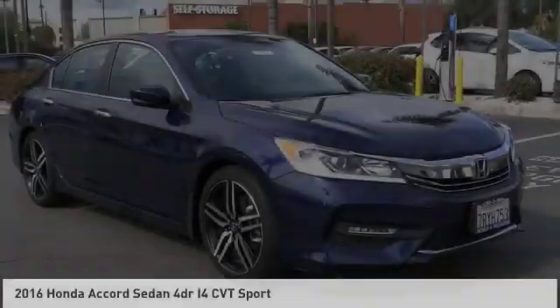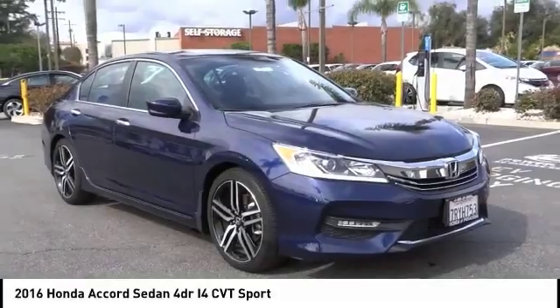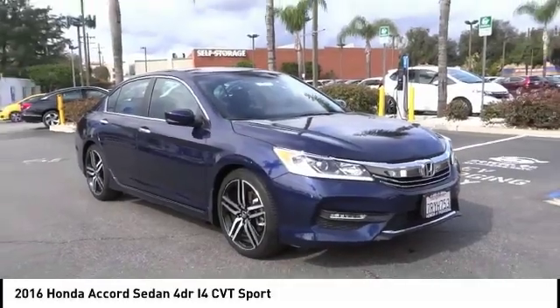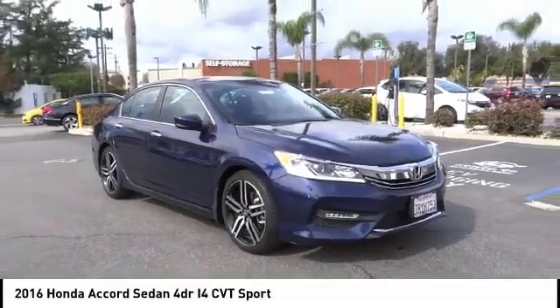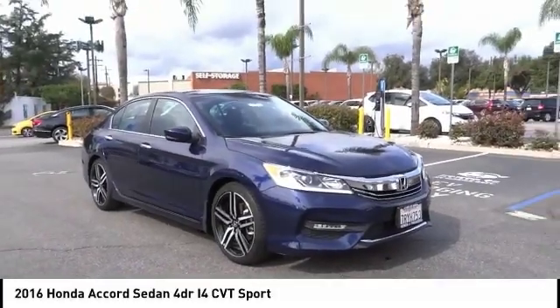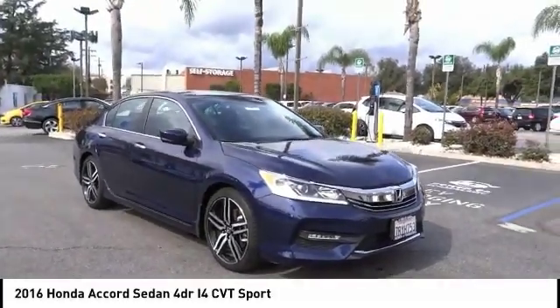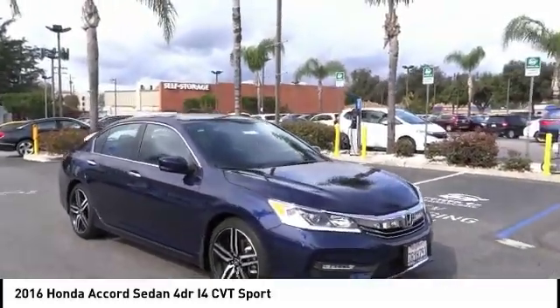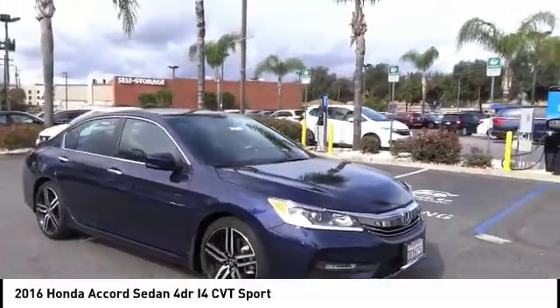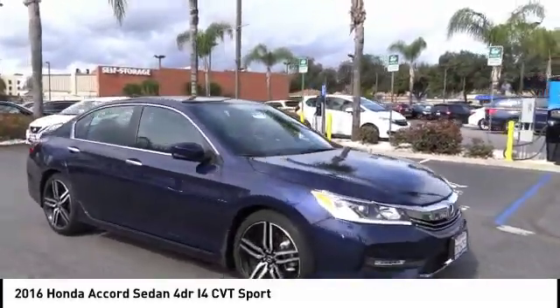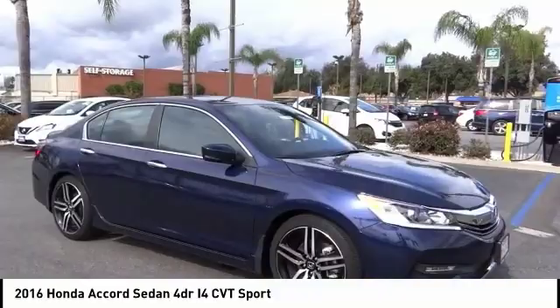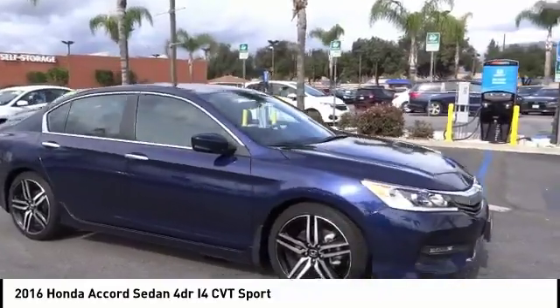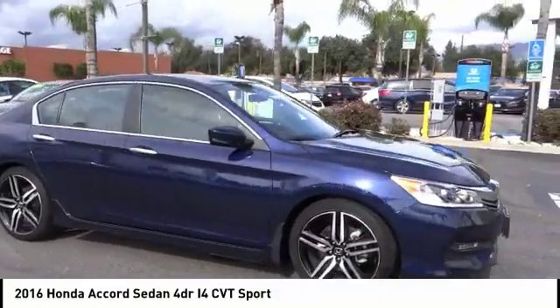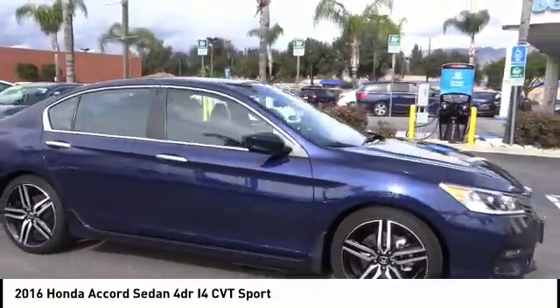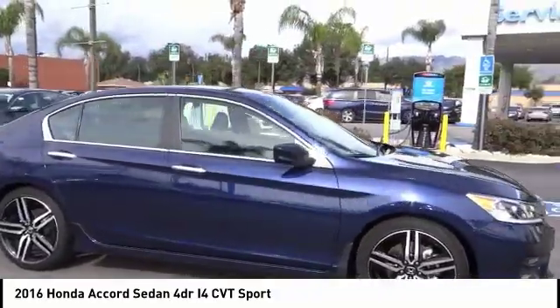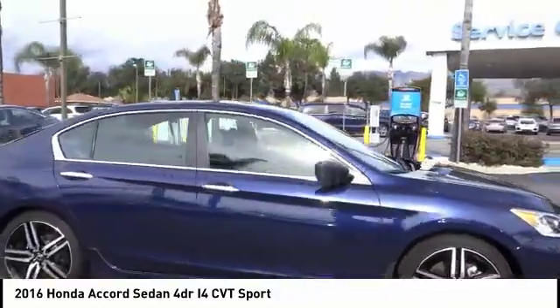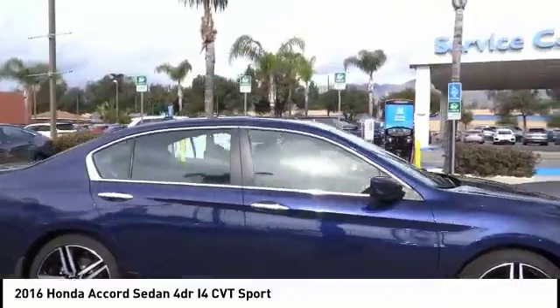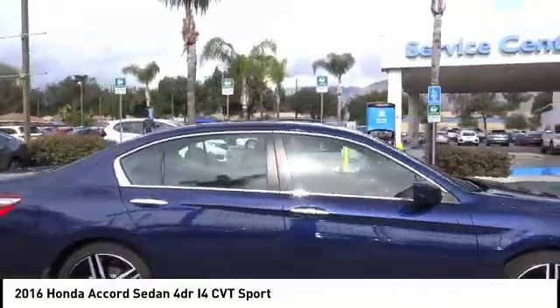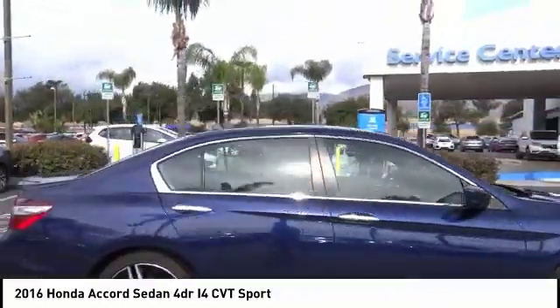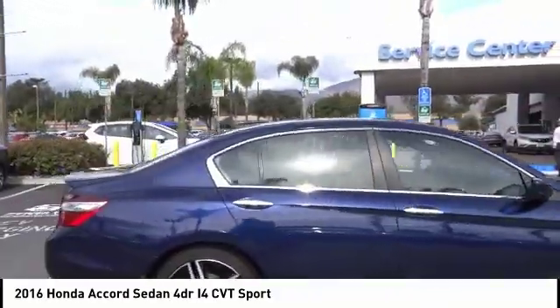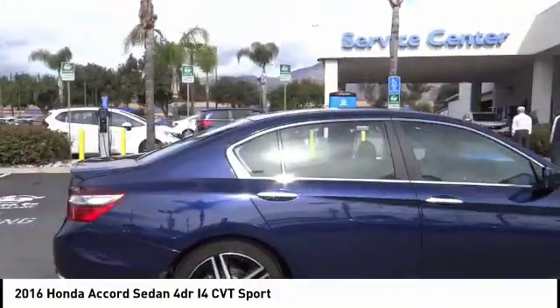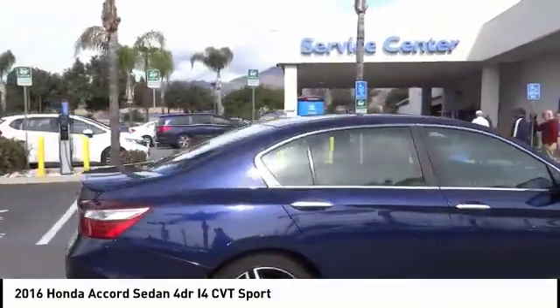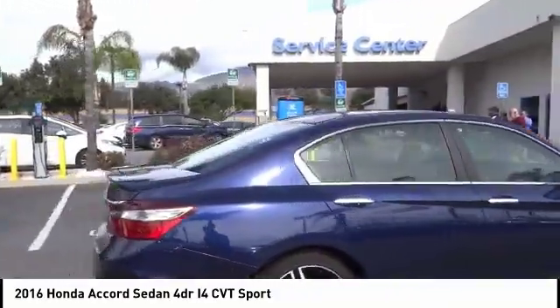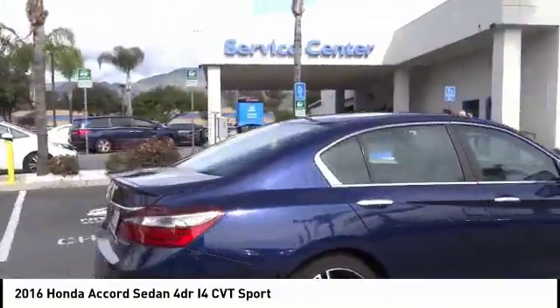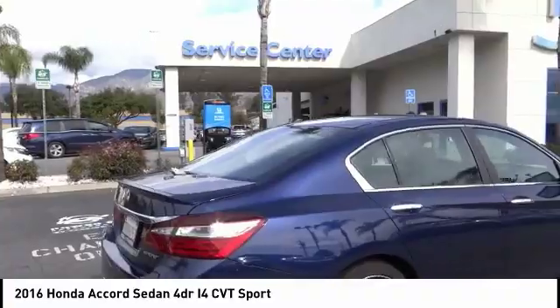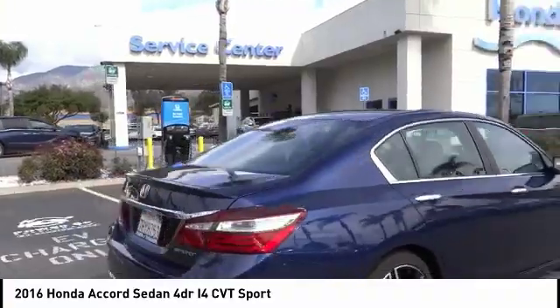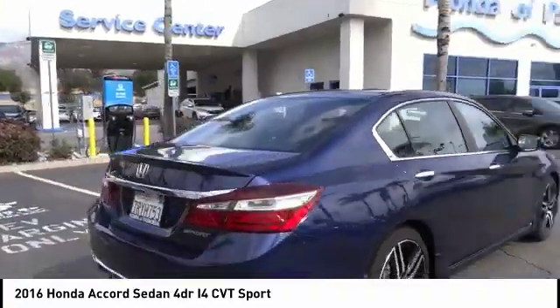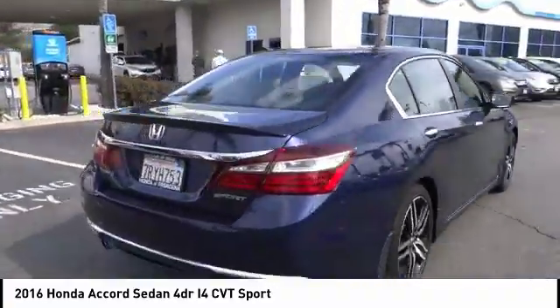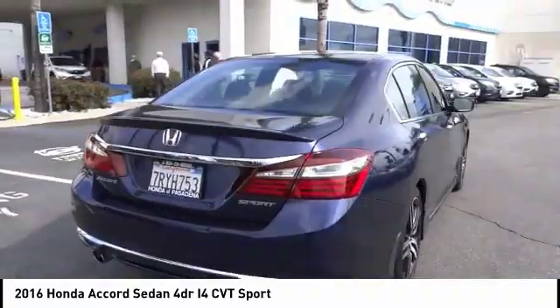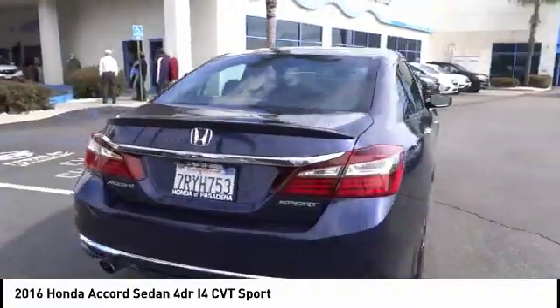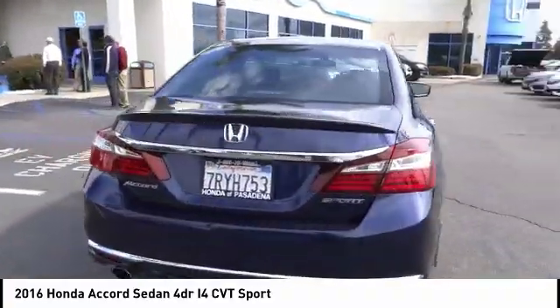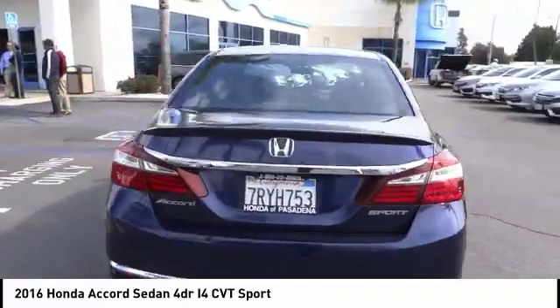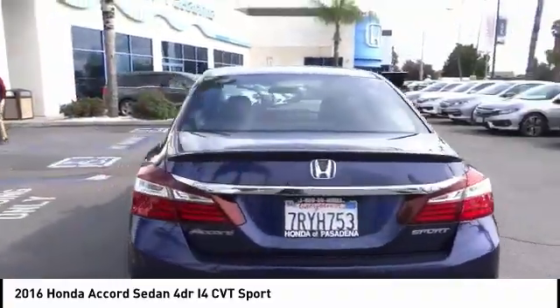We are pleased to show you the 2016 Accord — ingeniously simple, yet overflowing with luxury and technological creativity. All that and more in the Accord.